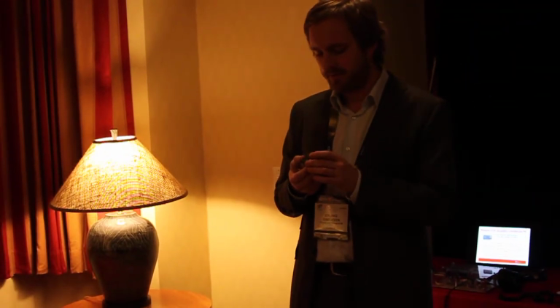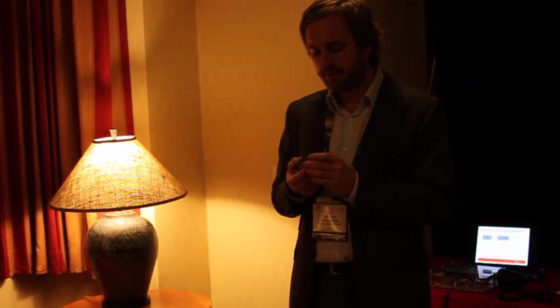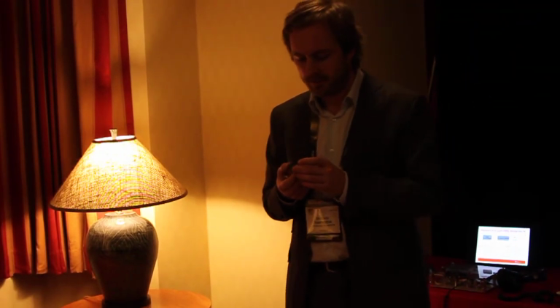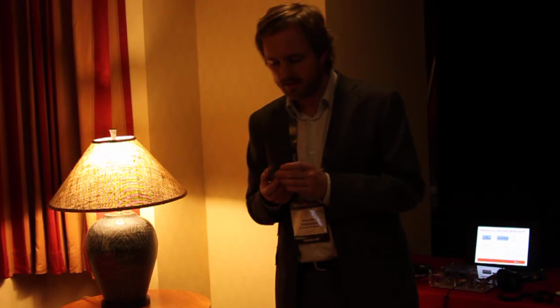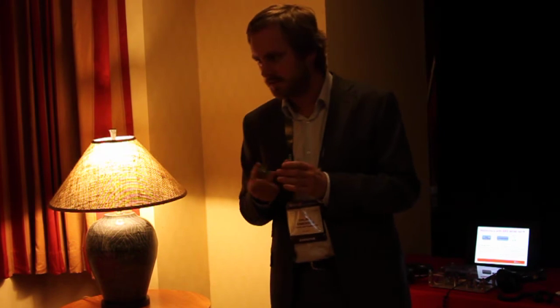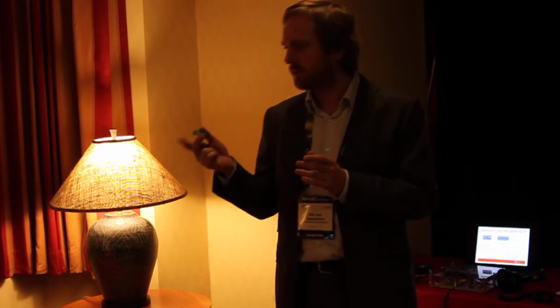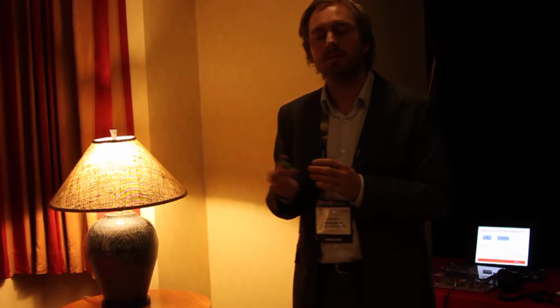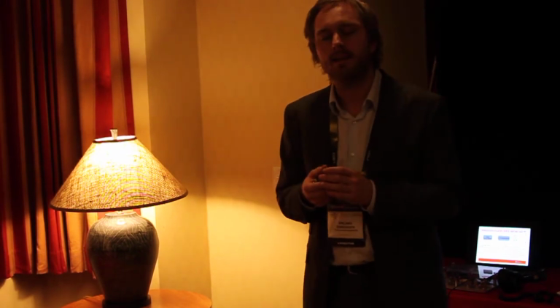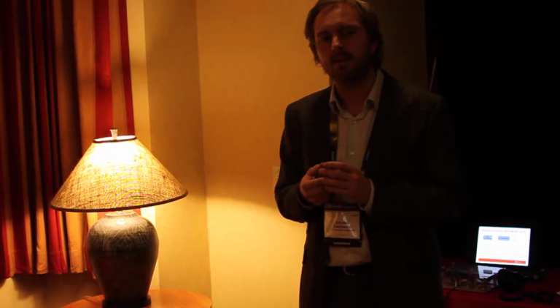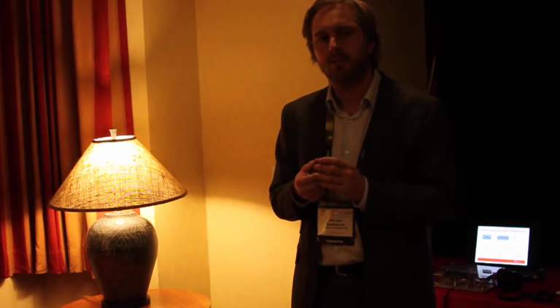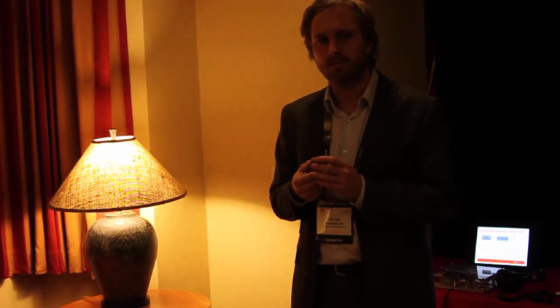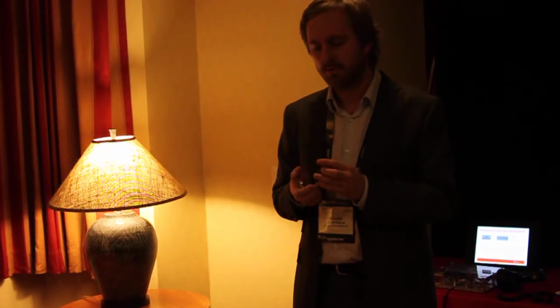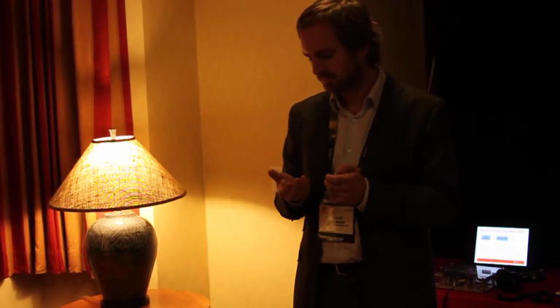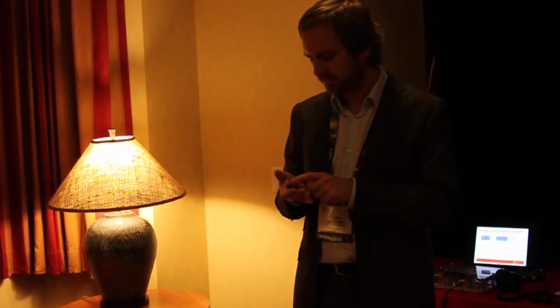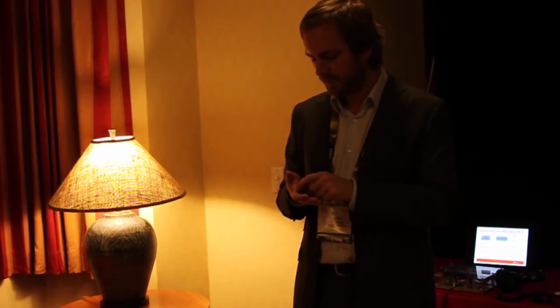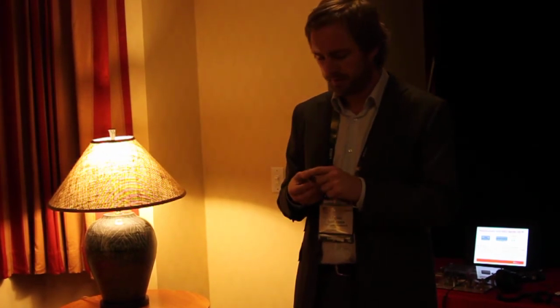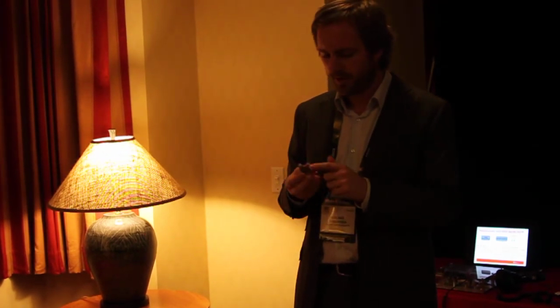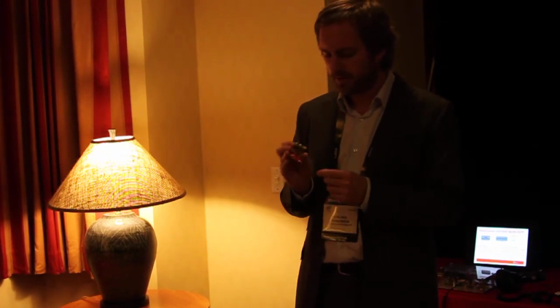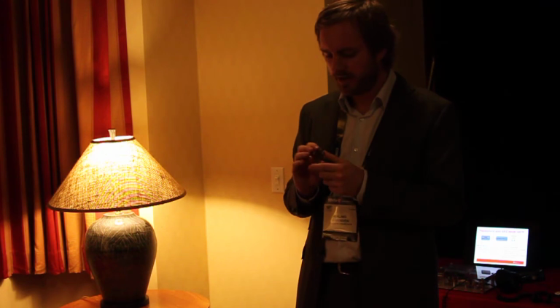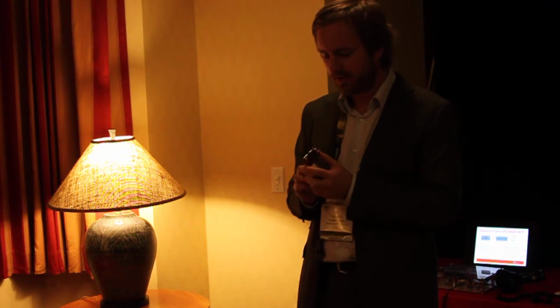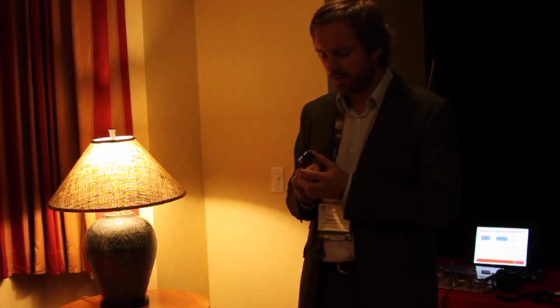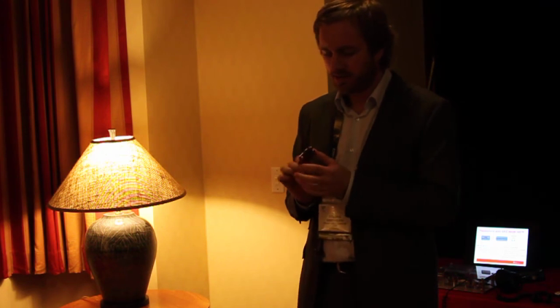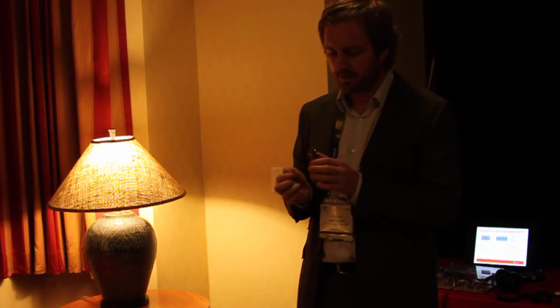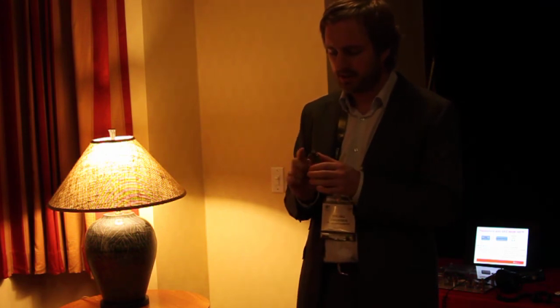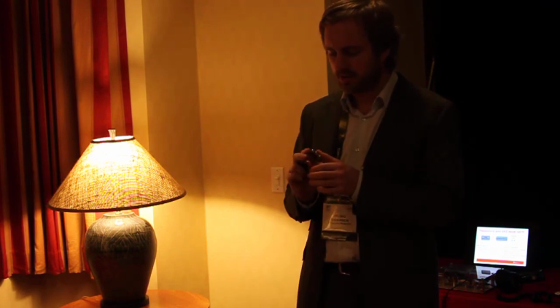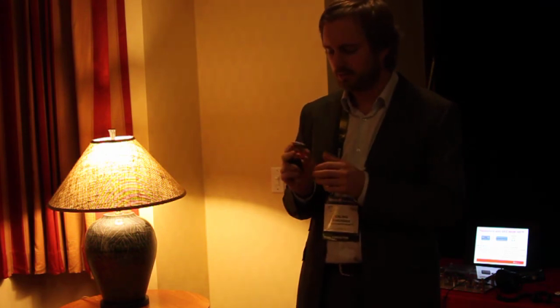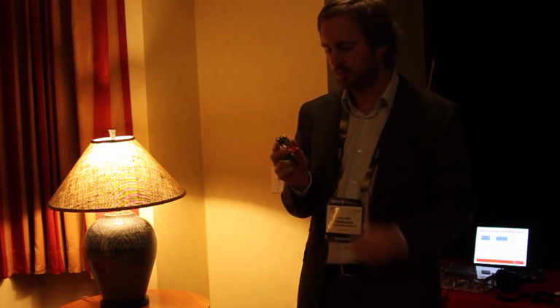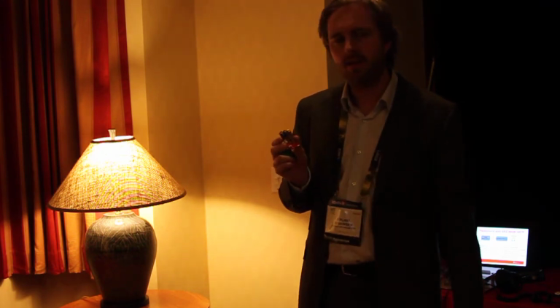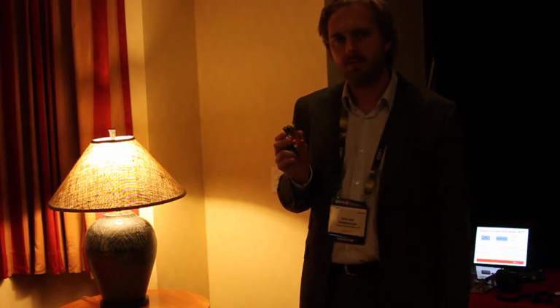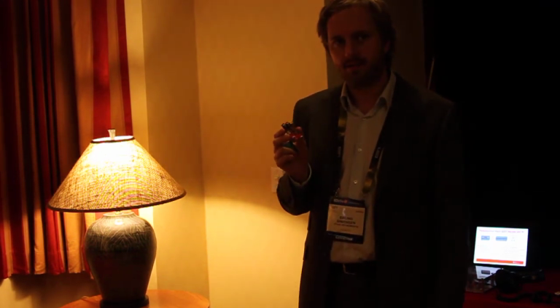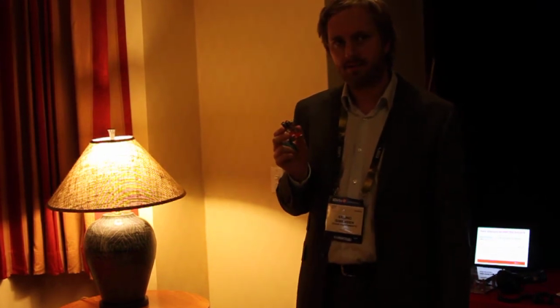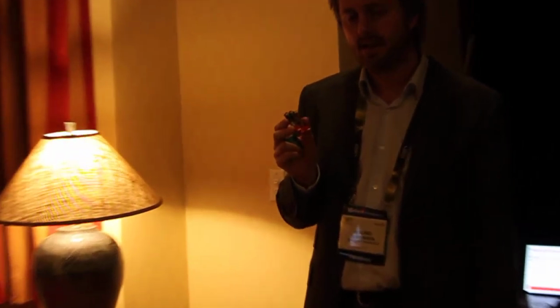Typical applications — you've seen already today a wireless subwoofer. And I have a board here which basically shows how to do a wireless headphone.